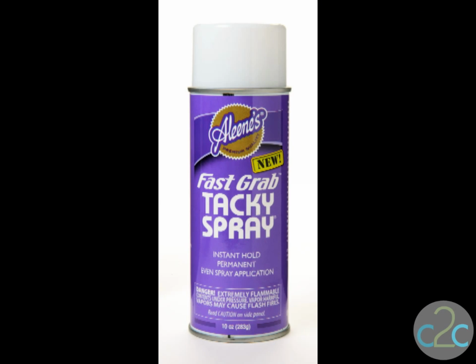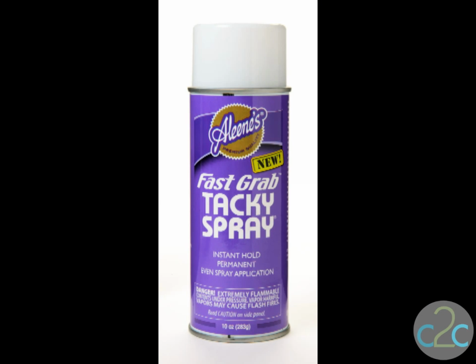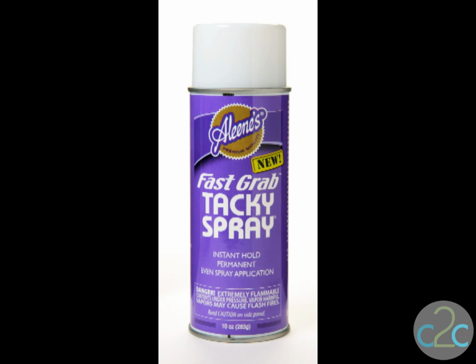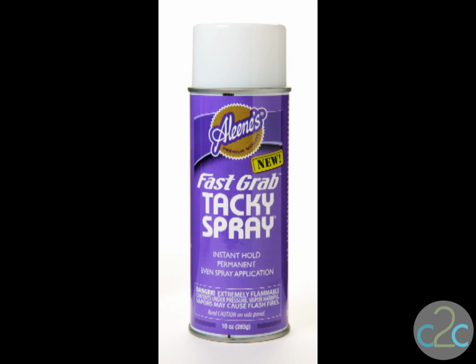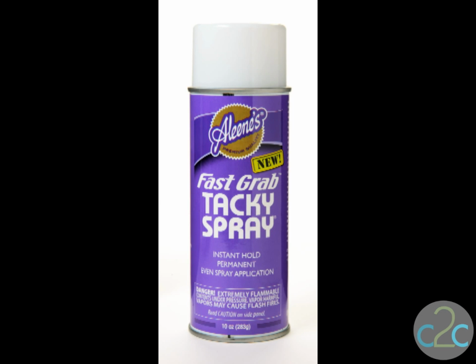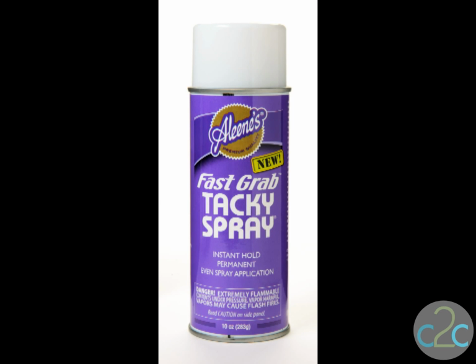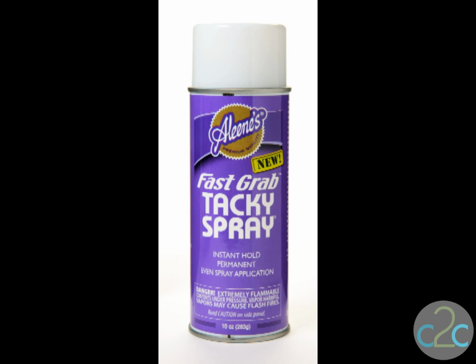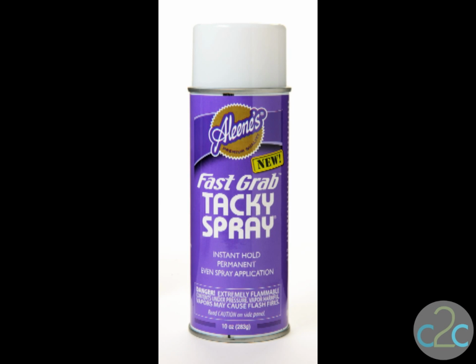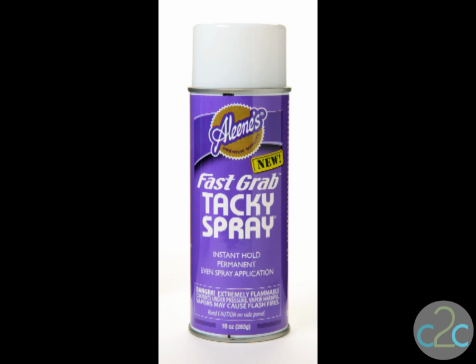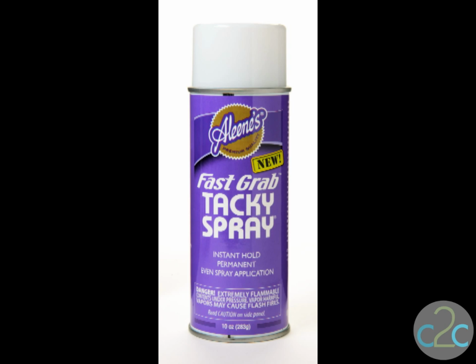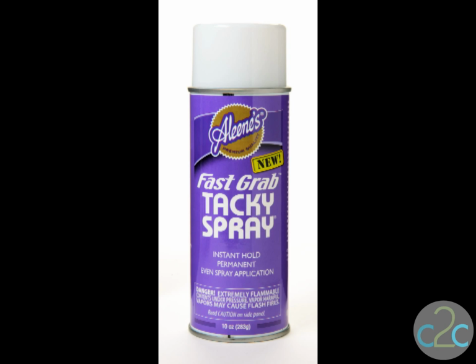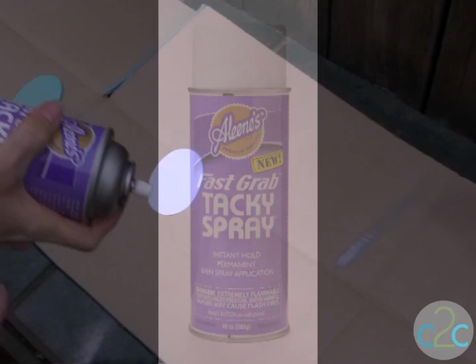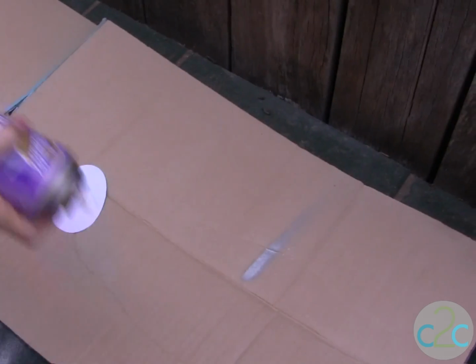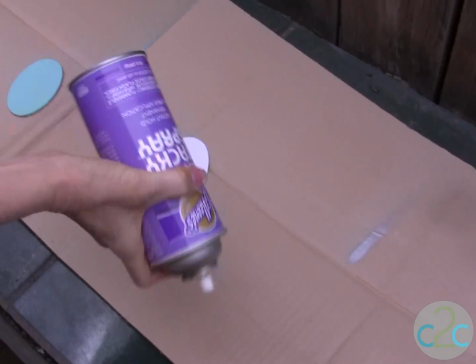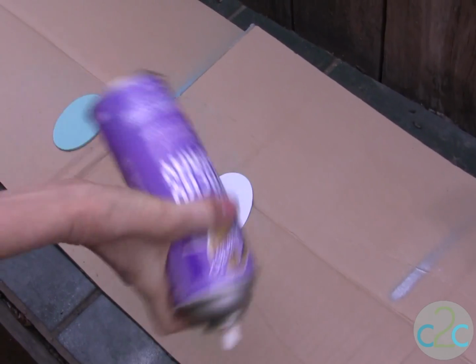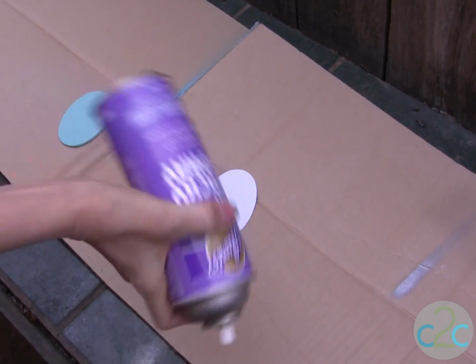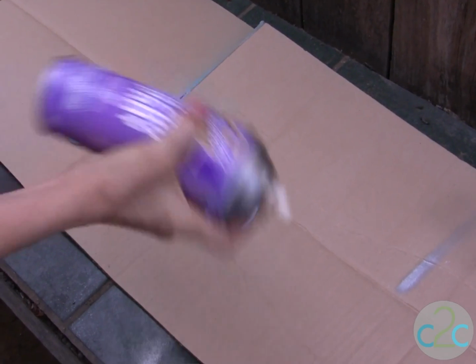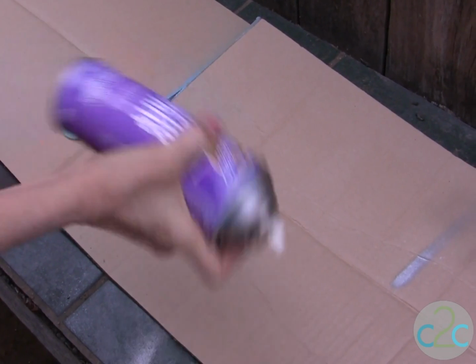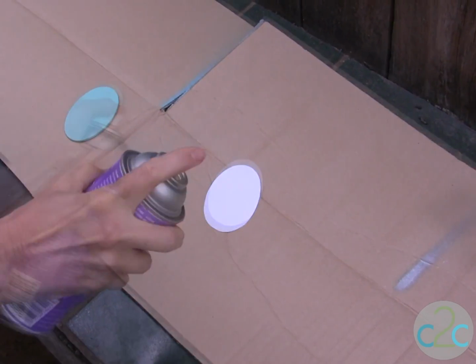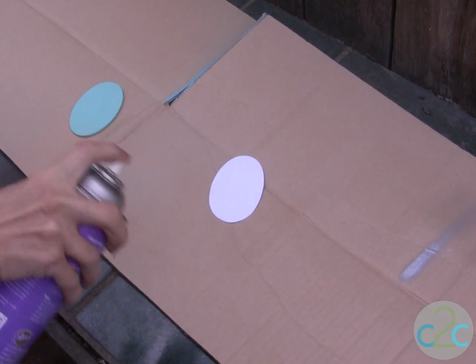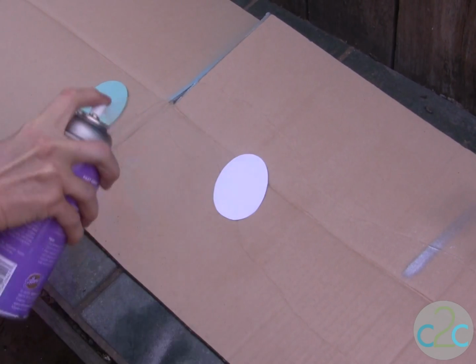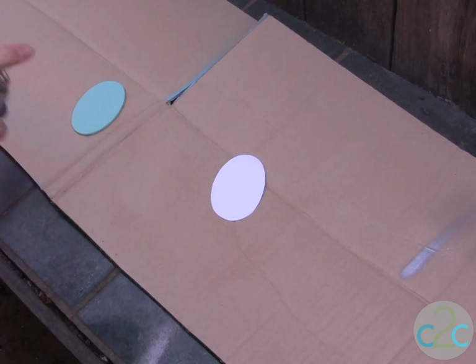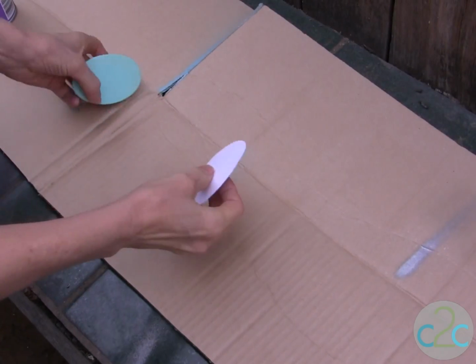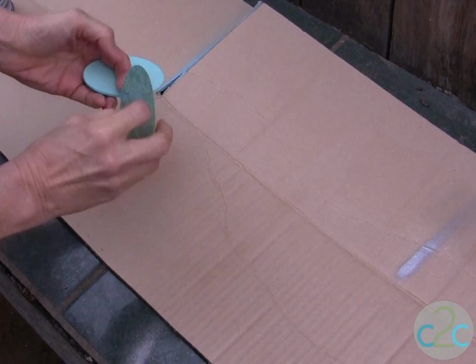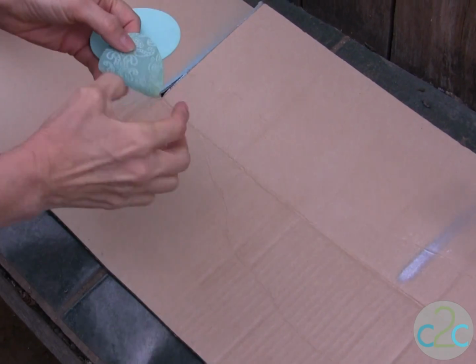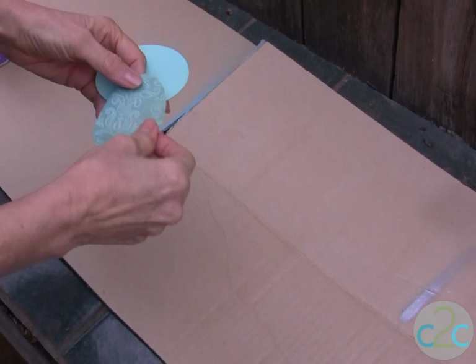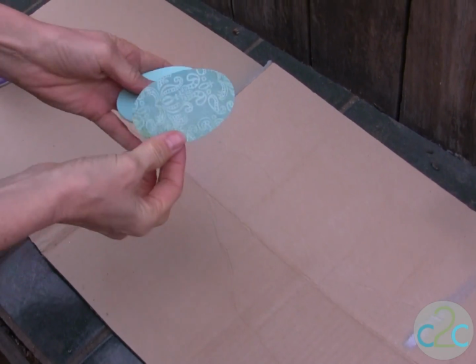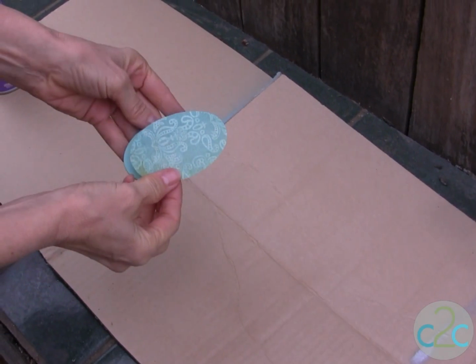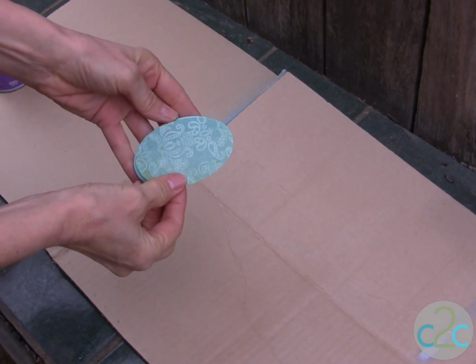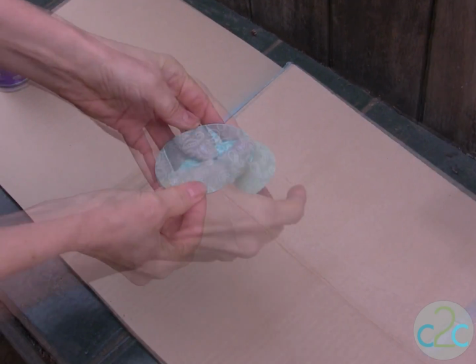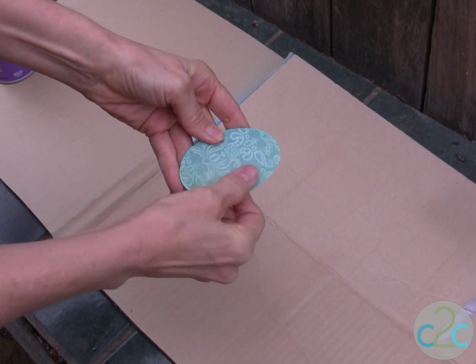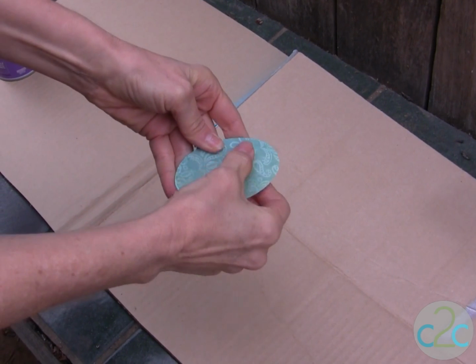Use your Aleene's Fast Grab Tacky Spray in a well-ventilated area. Follow the spray bottle instructions, give it a good shake, spray on the back of the paper and just press the paper down right onto the wood egg.